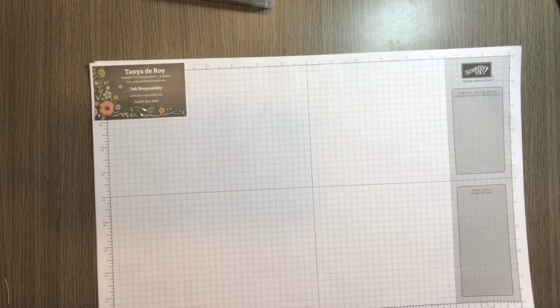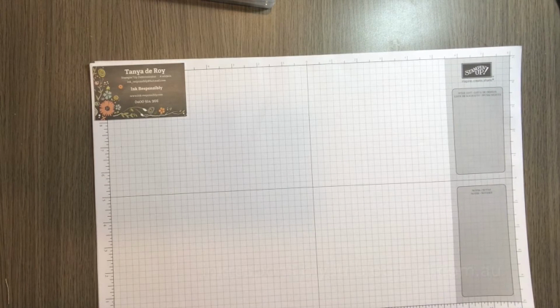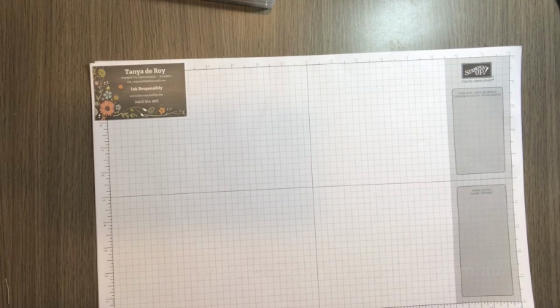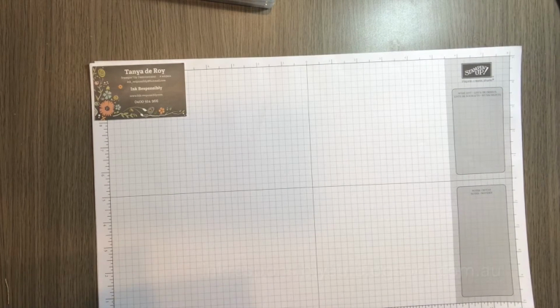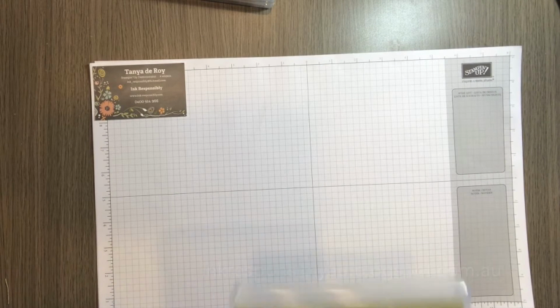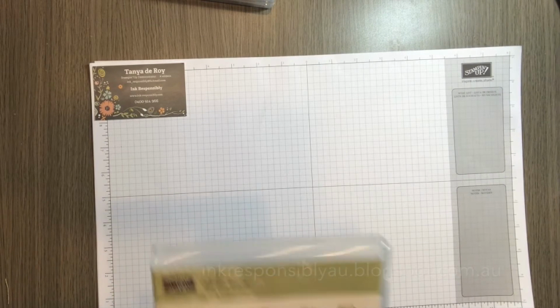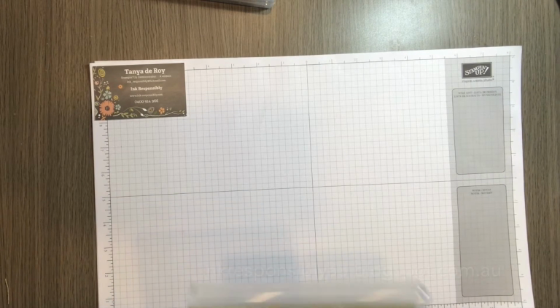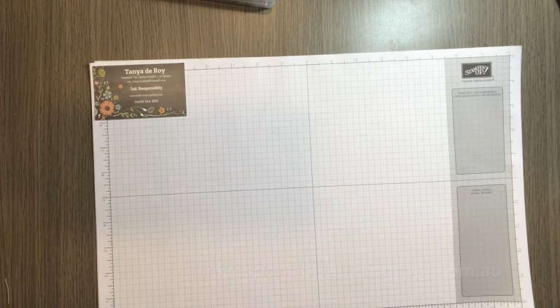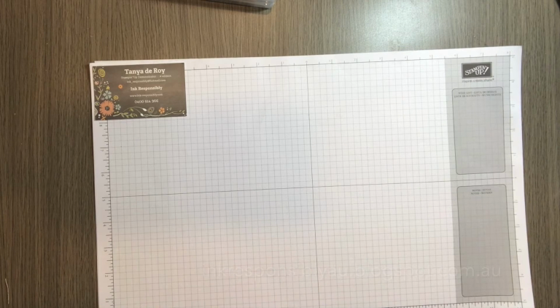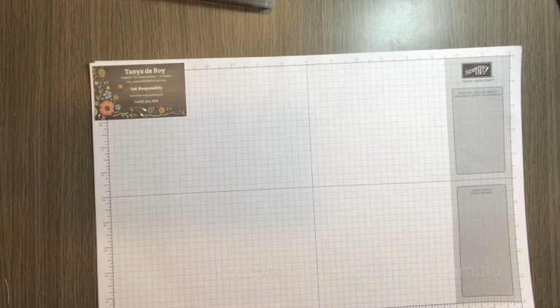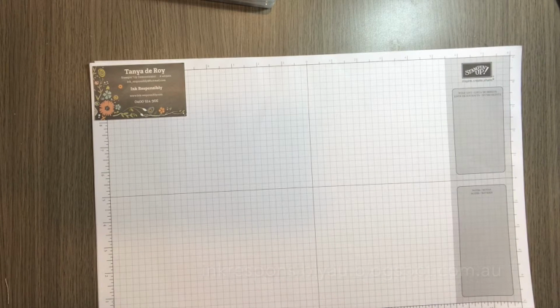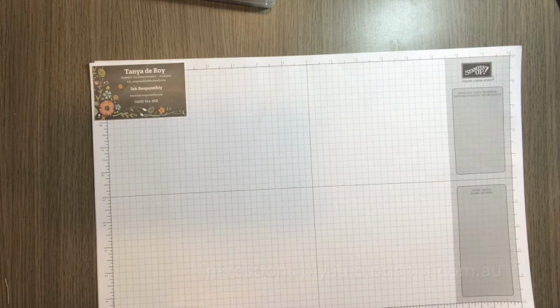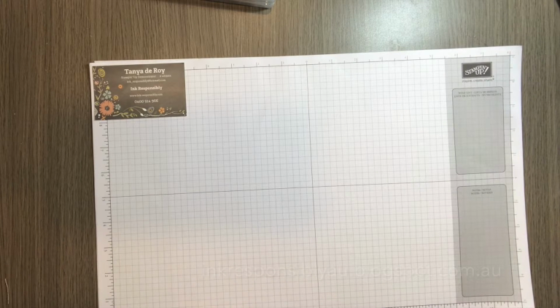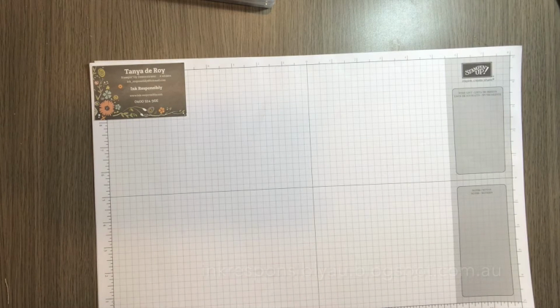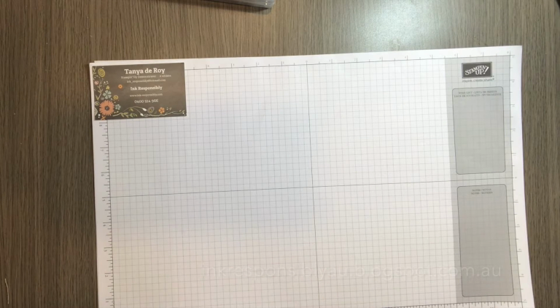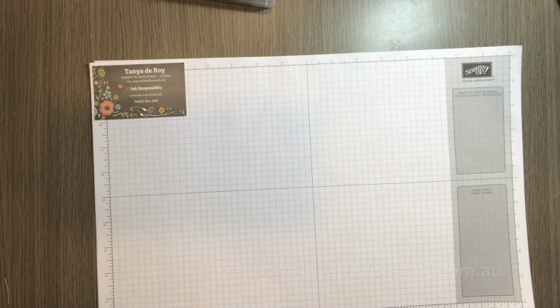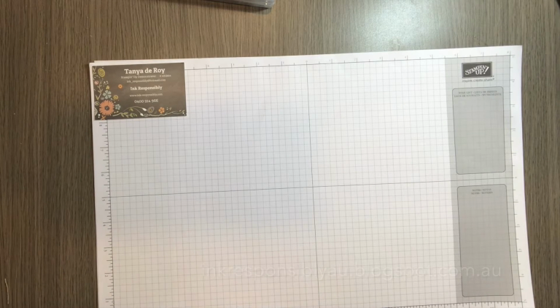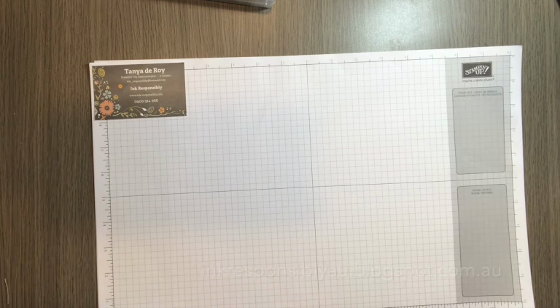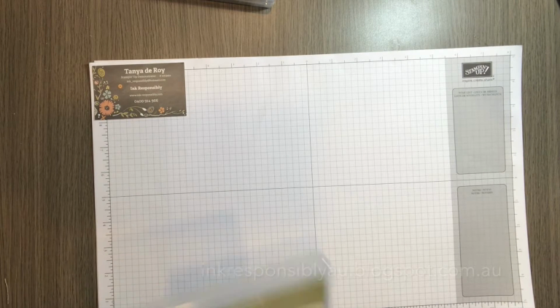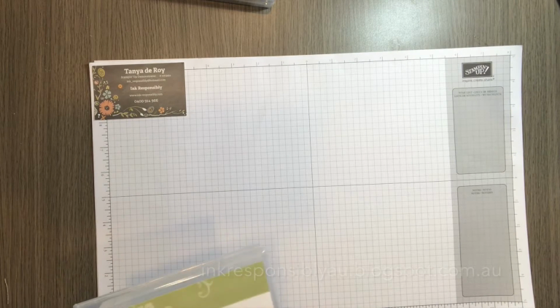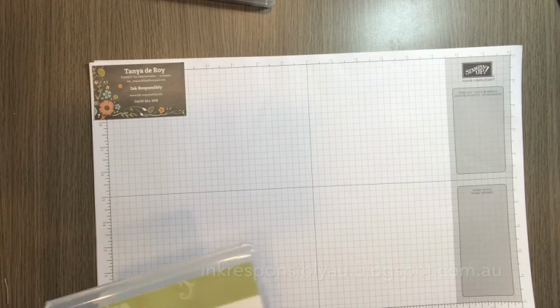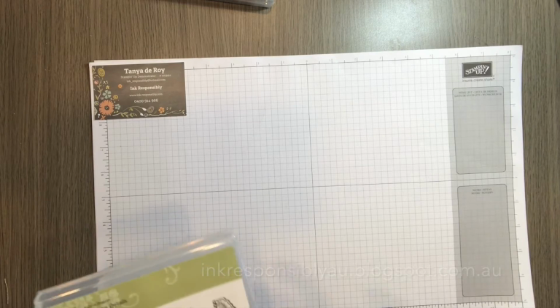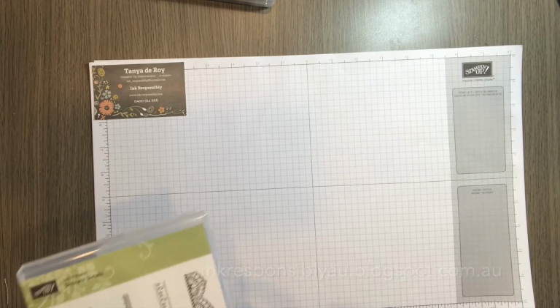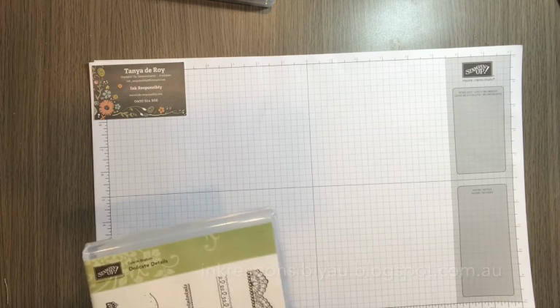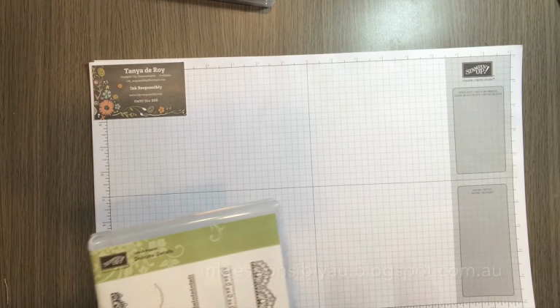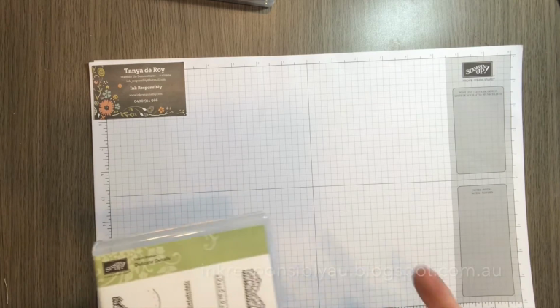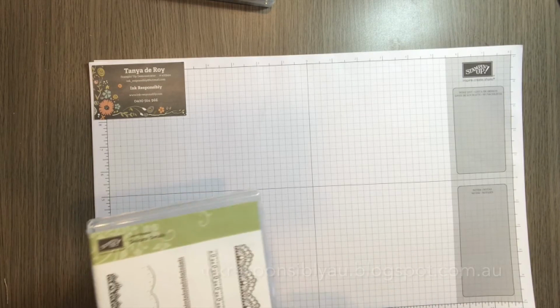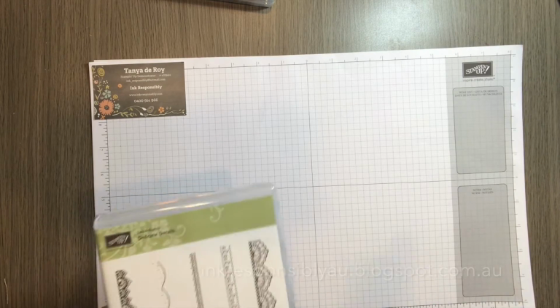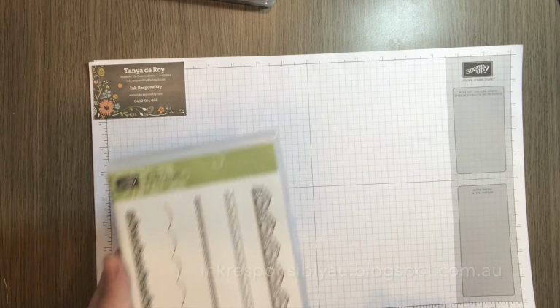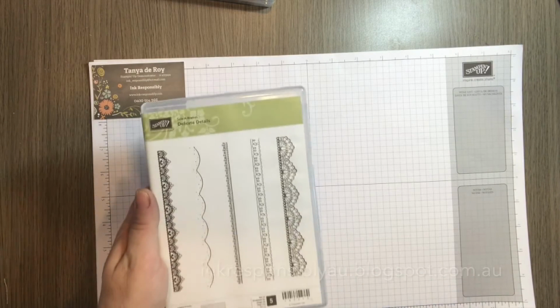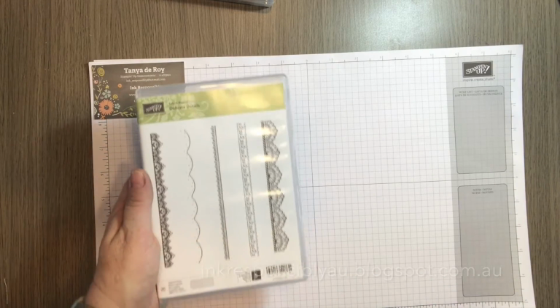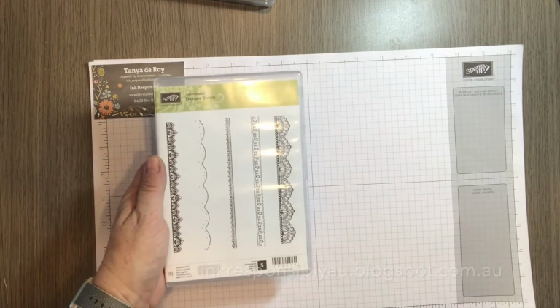Hi crafty friends. I'm back with you today to share another quick tip, and this is using either a single stamp or multiple stamps to create one large stamp.